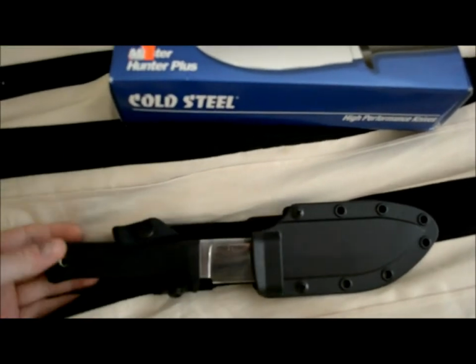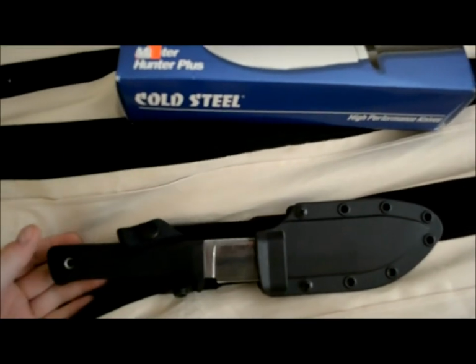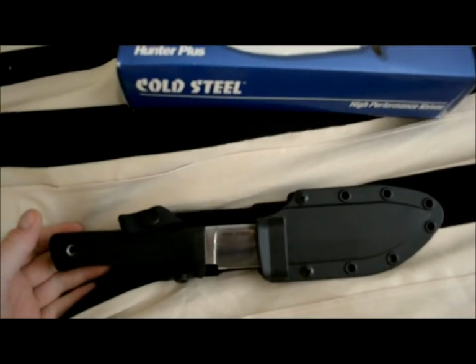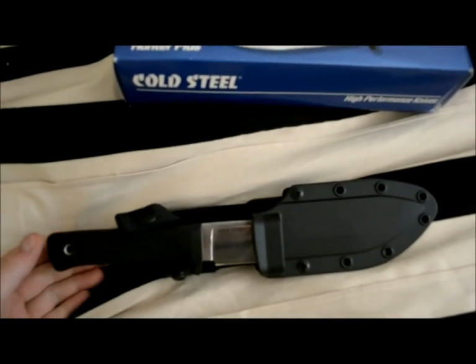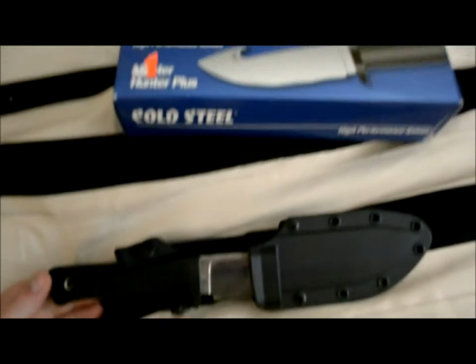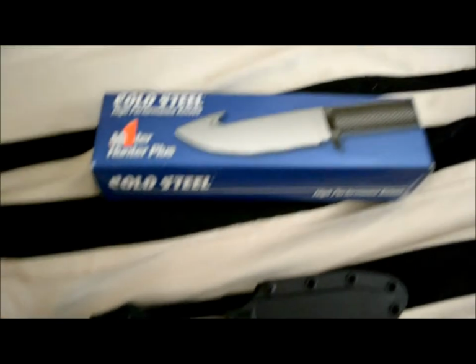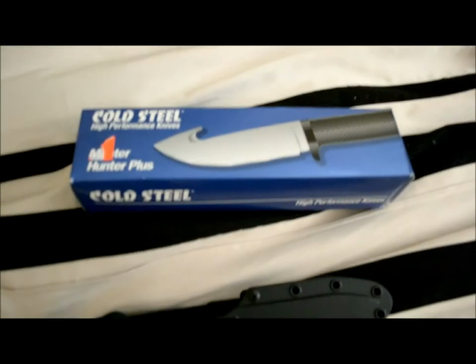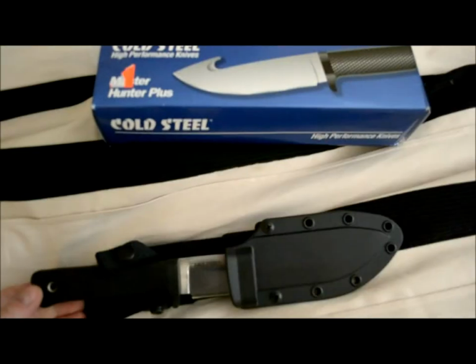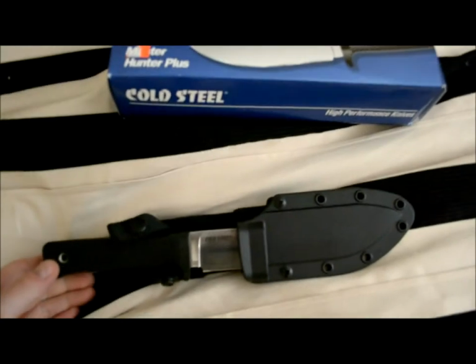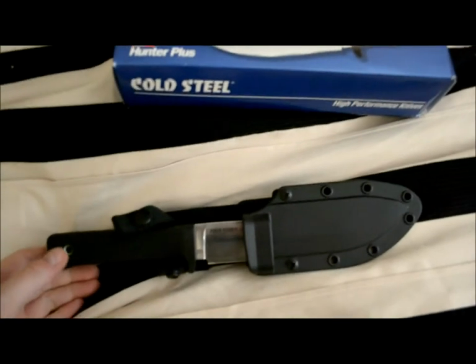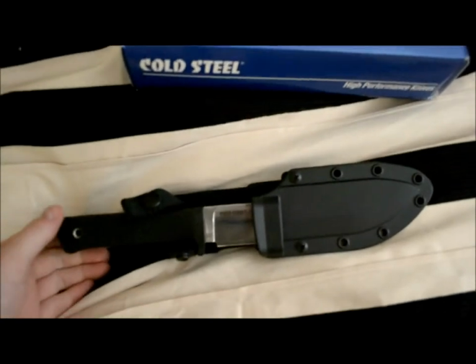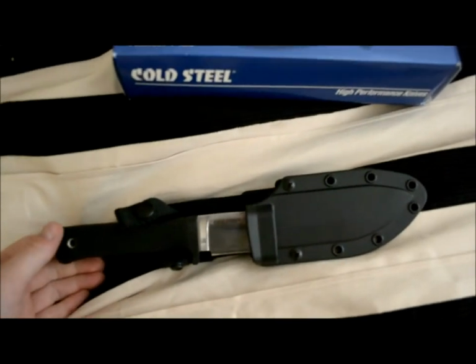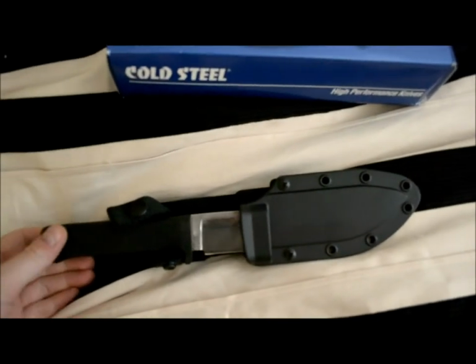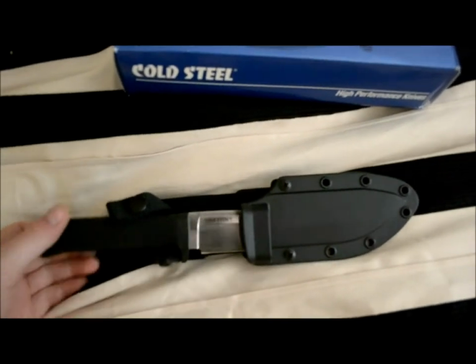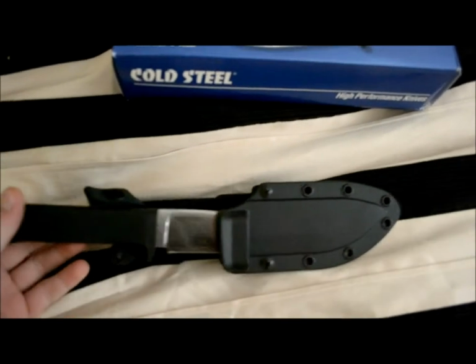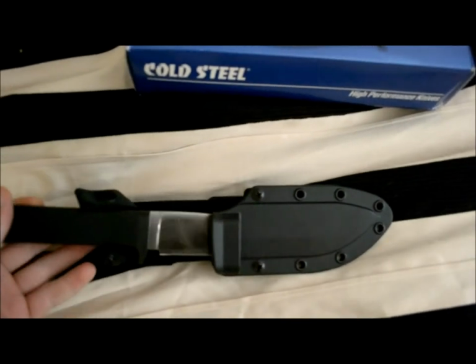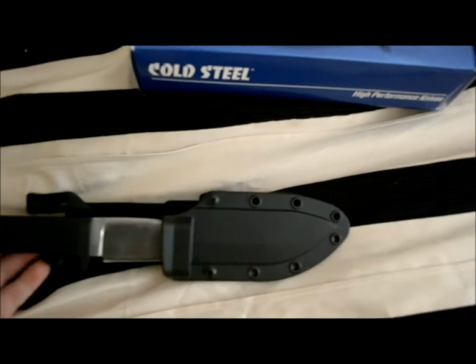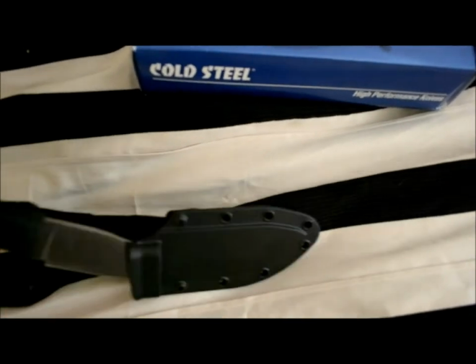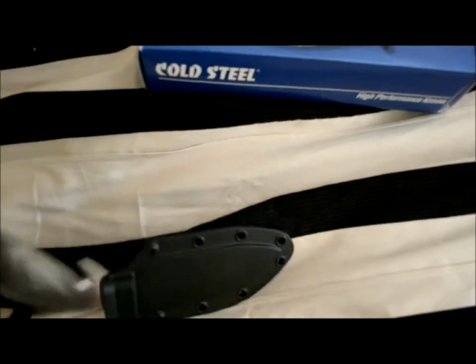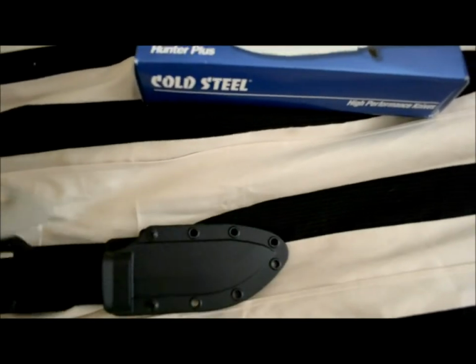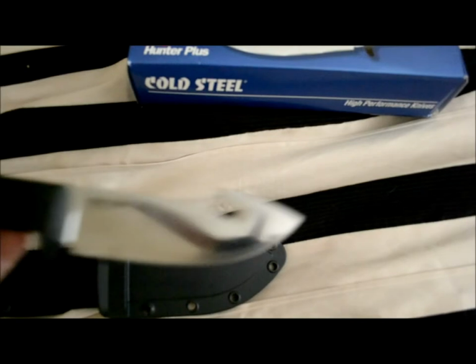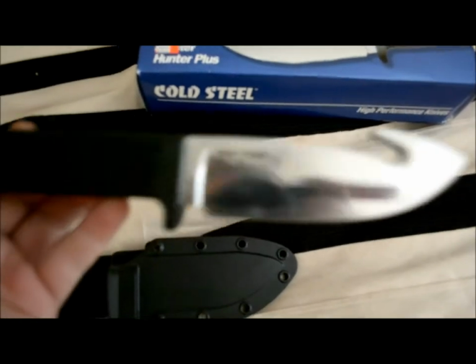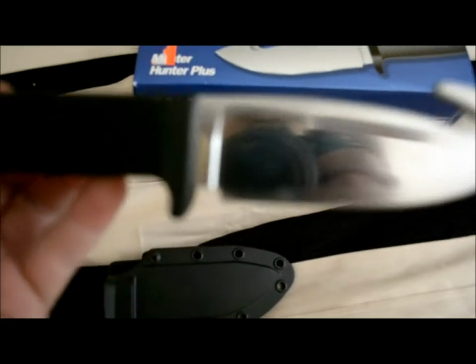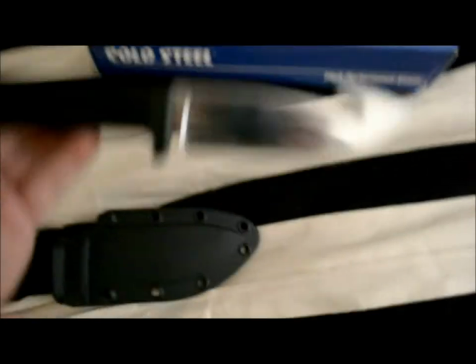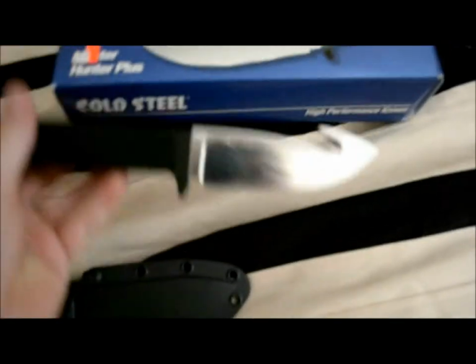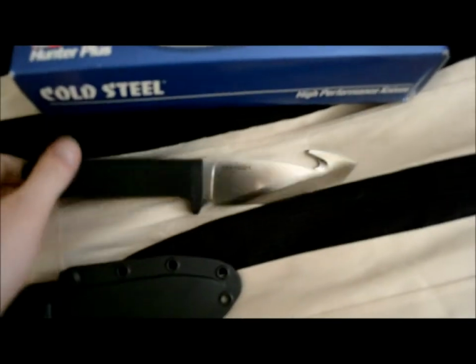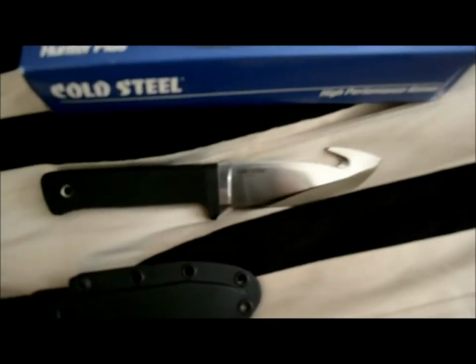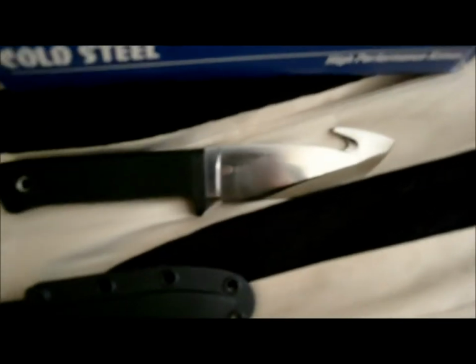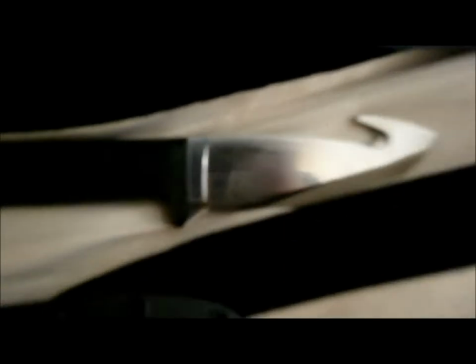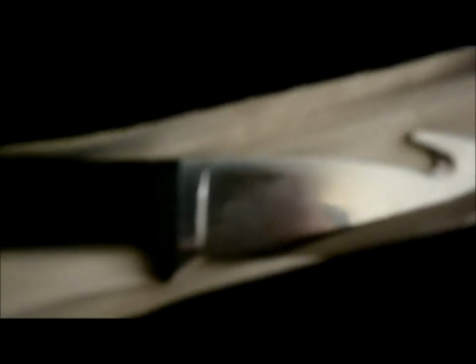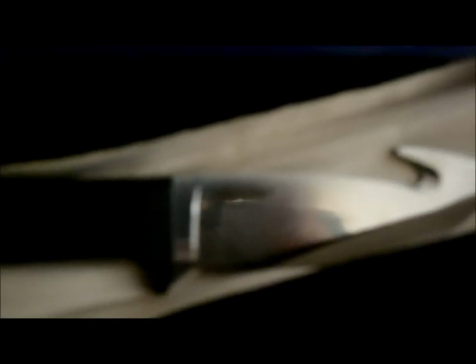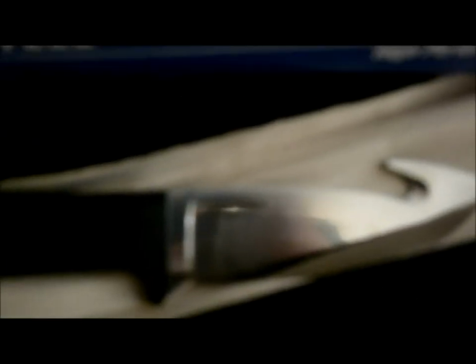I wanted to do a video just to prove to him or her that they are not made in China, because they obviously aren't. Let me go ahead and set this down and zoom in, and then I'll focus it for you guys.